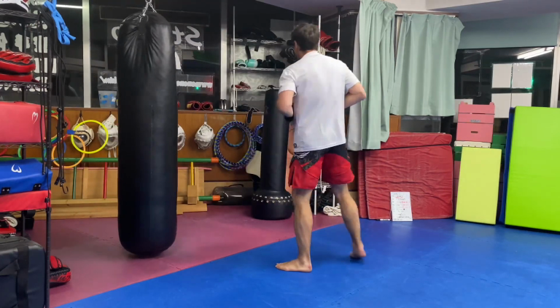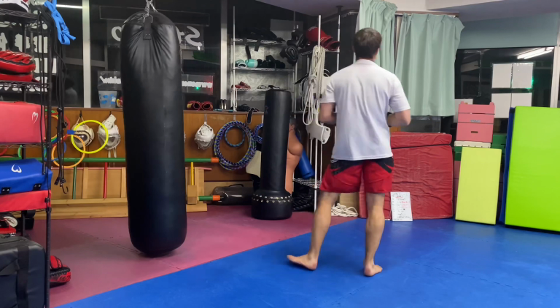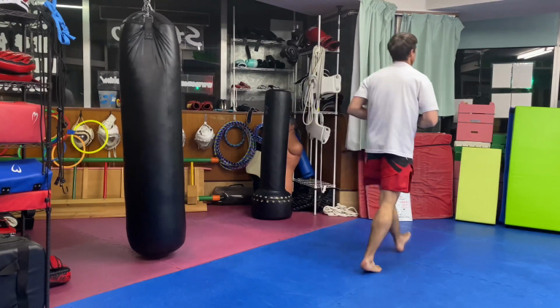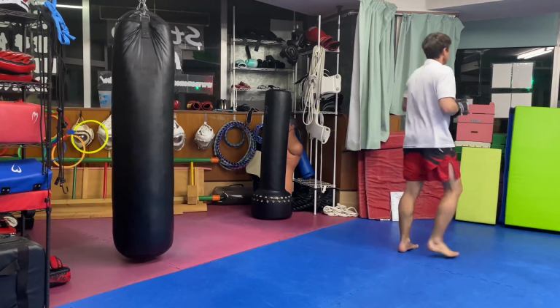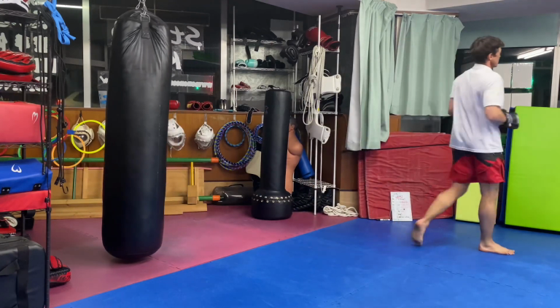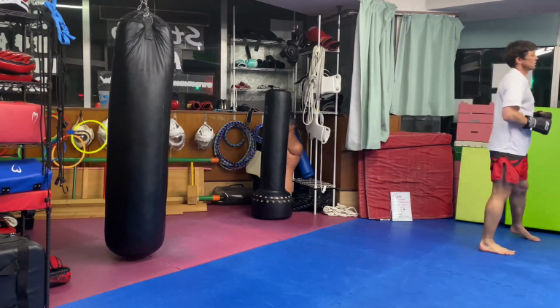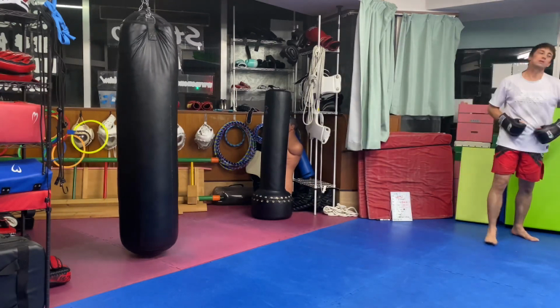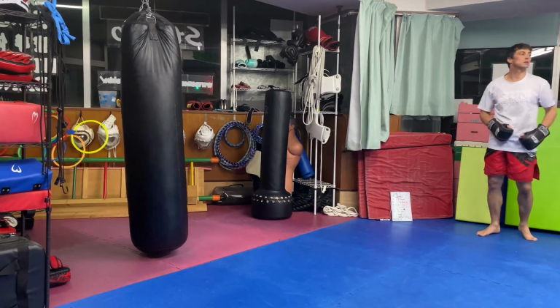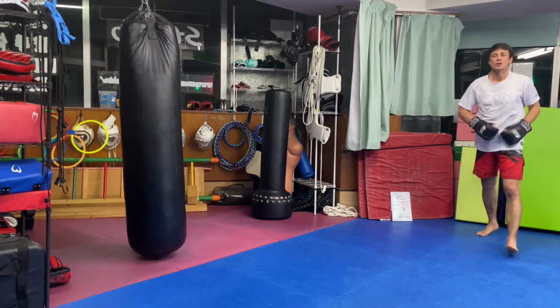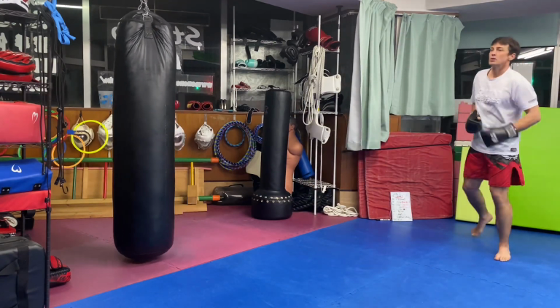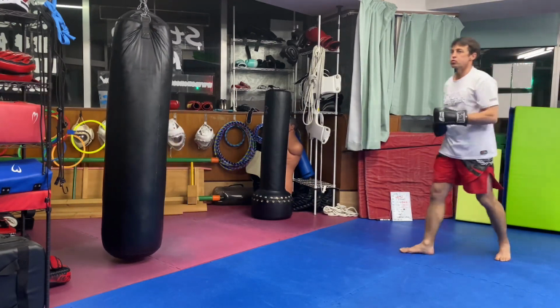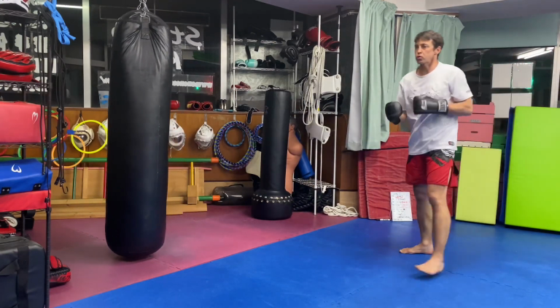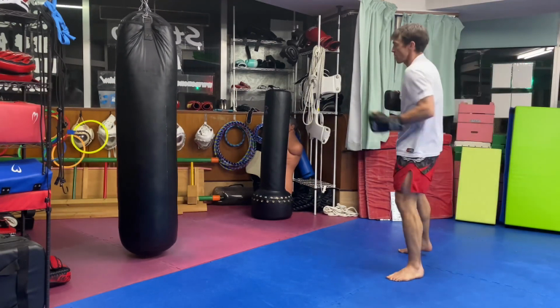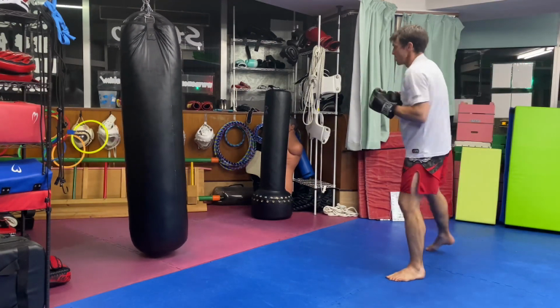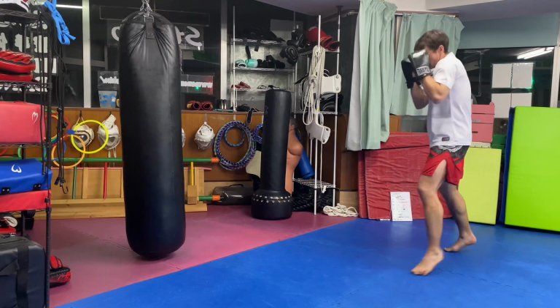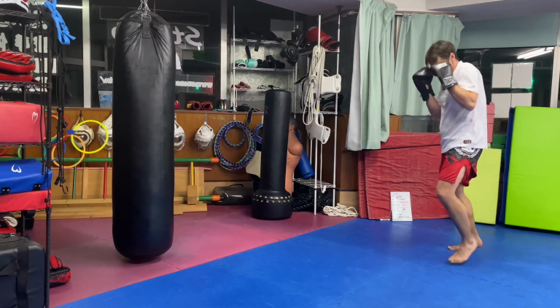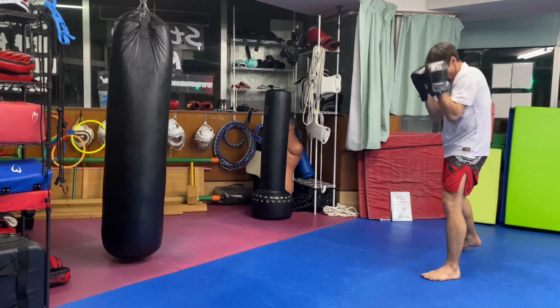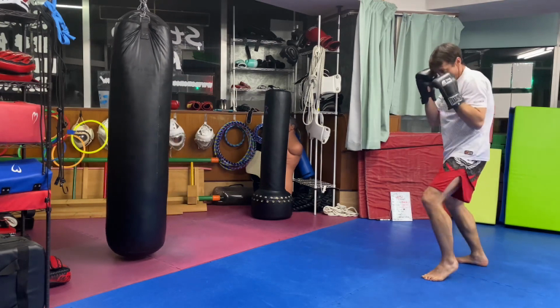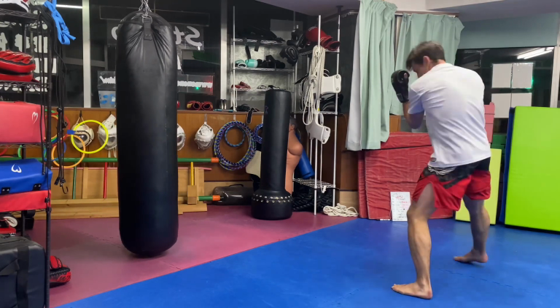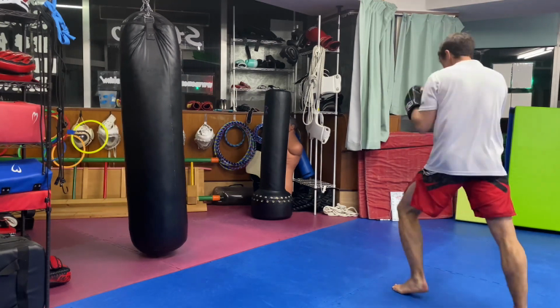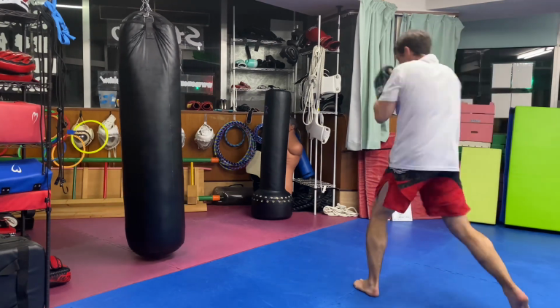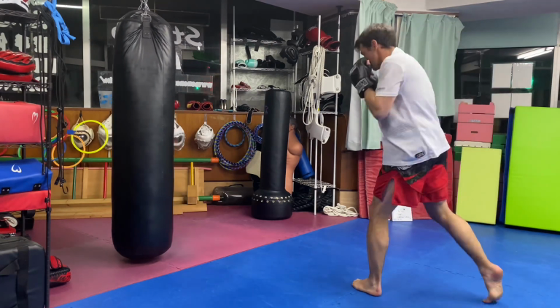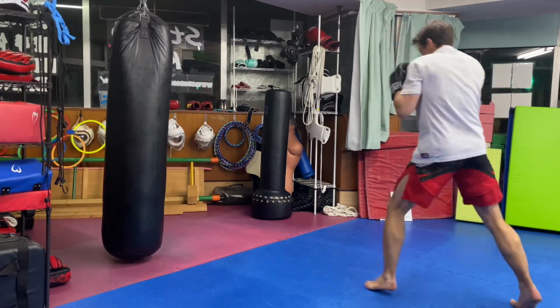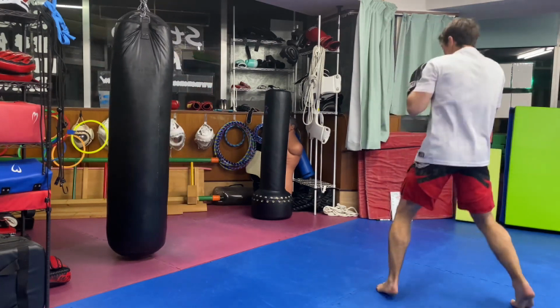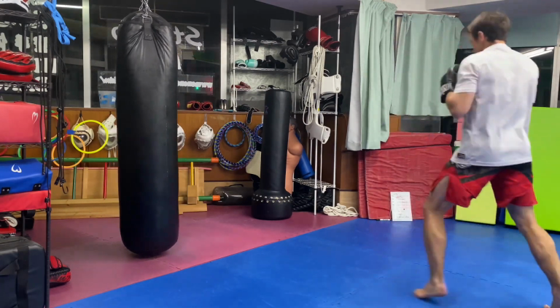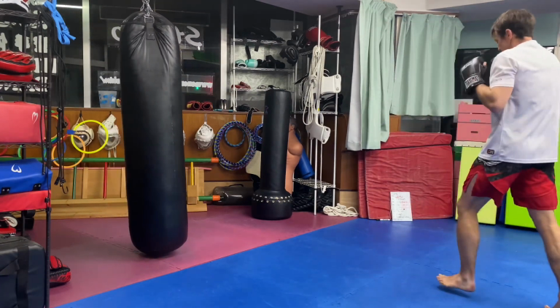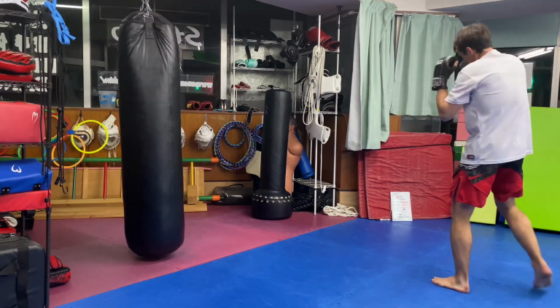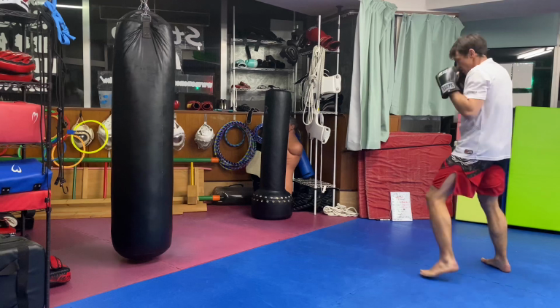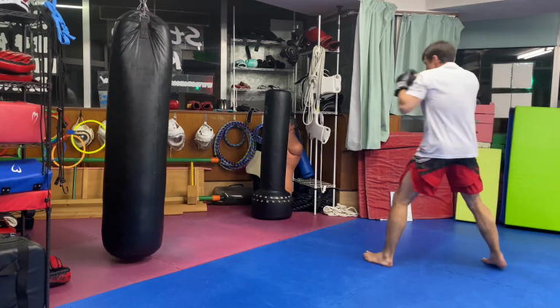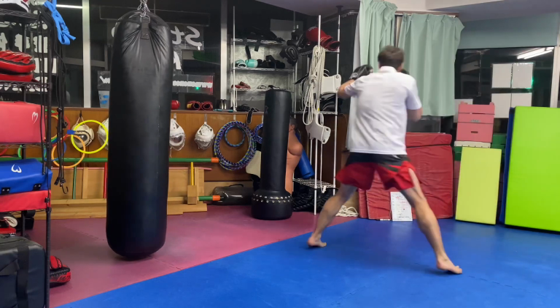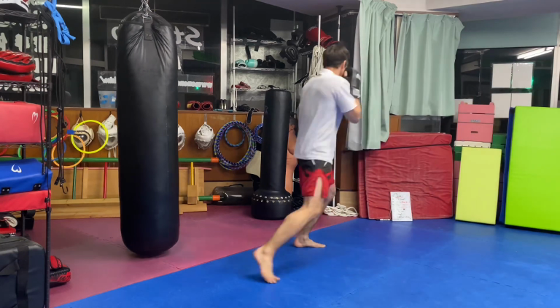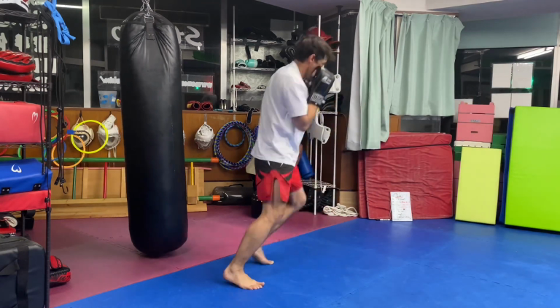Break. During the break you can do active rest by shadow boxing. Focus on defensive movements, footwork, and try to recover while staying active.